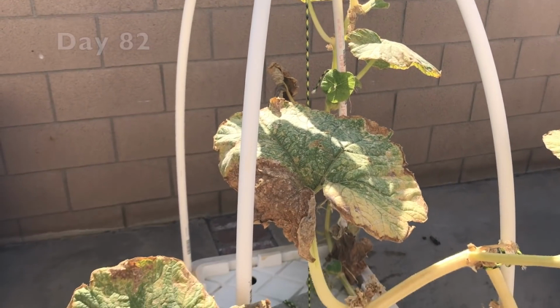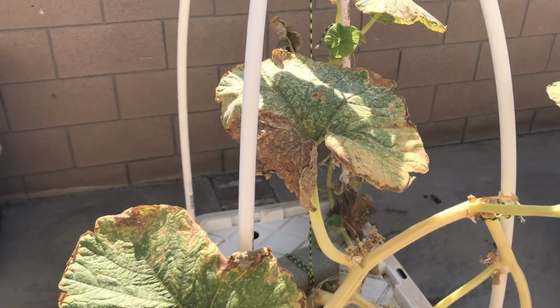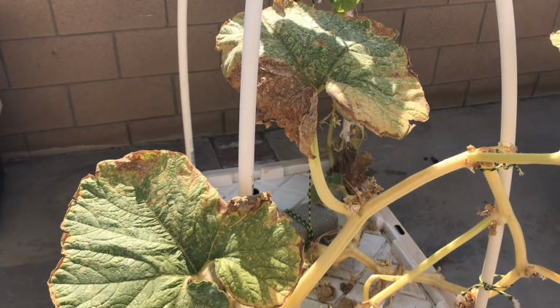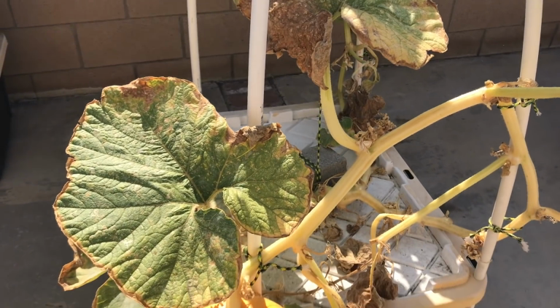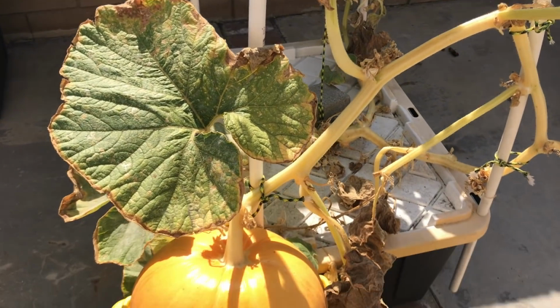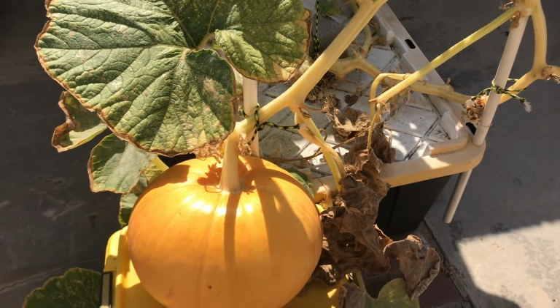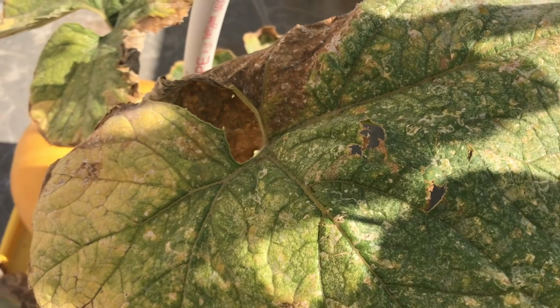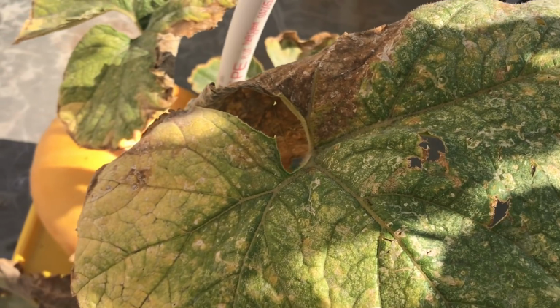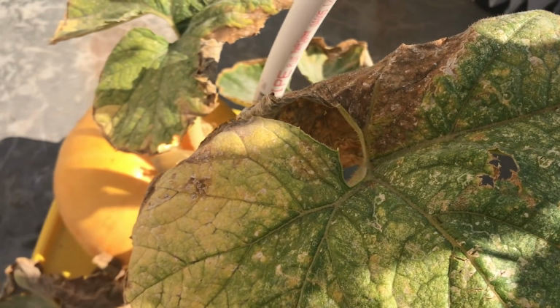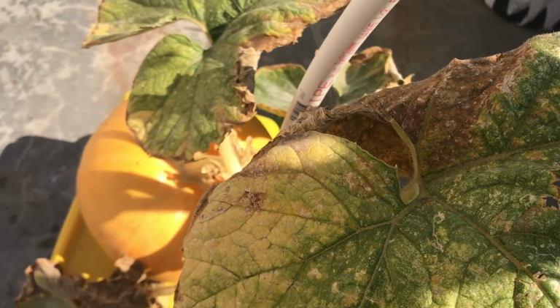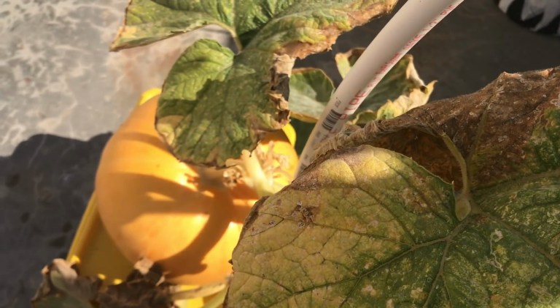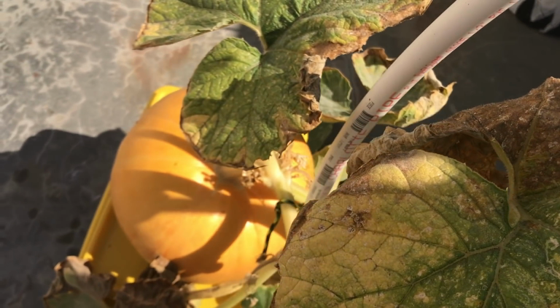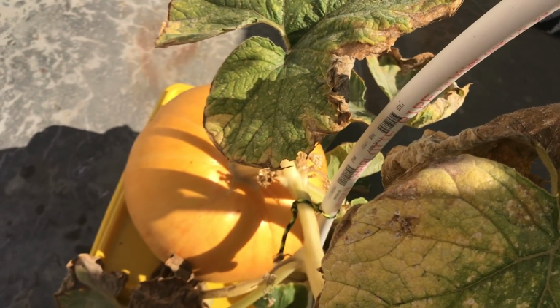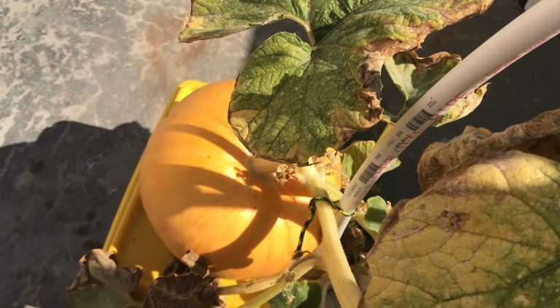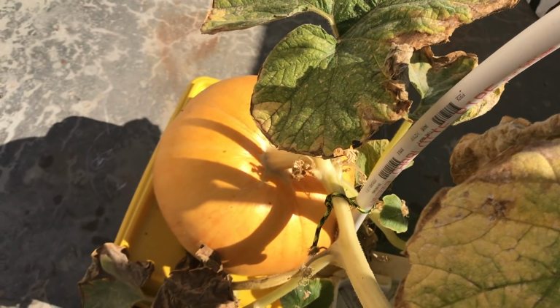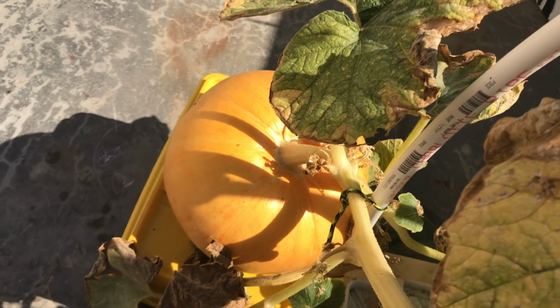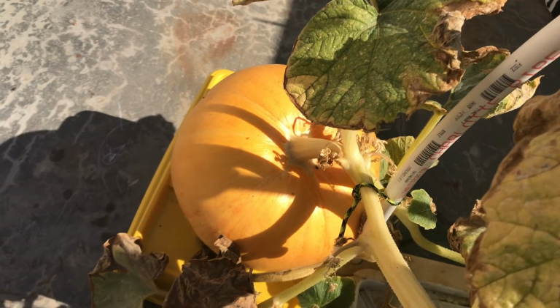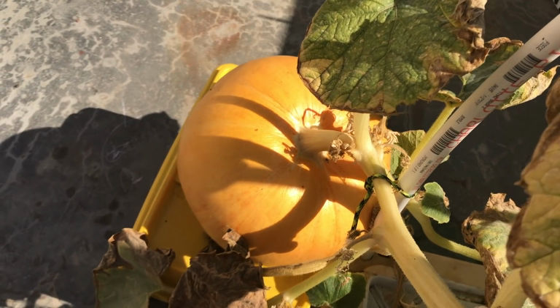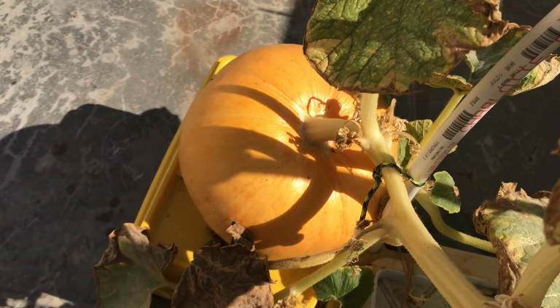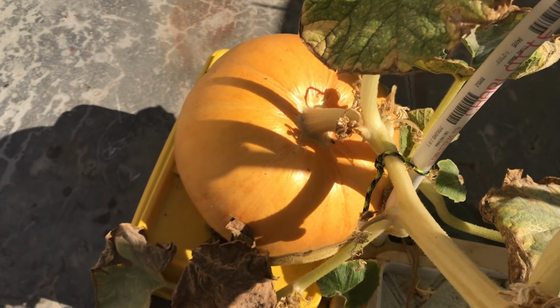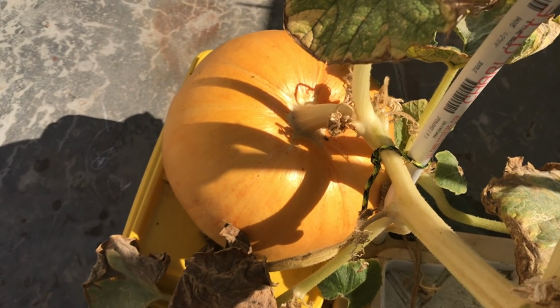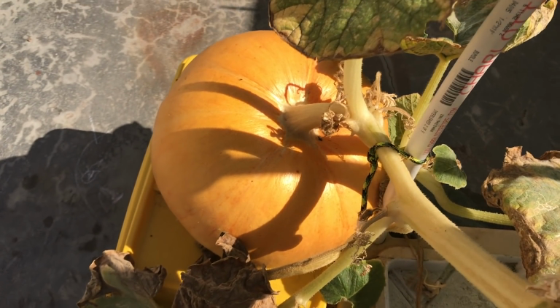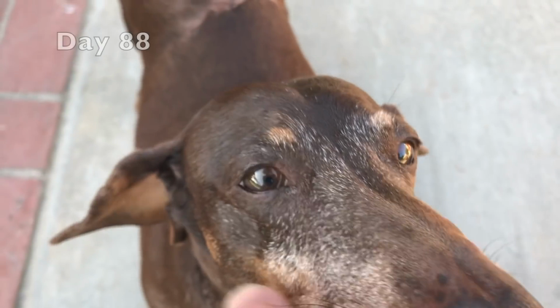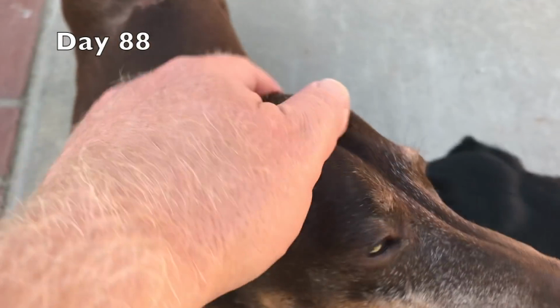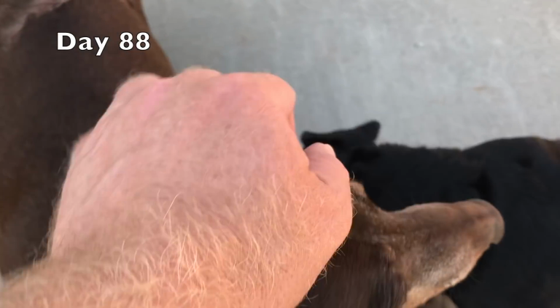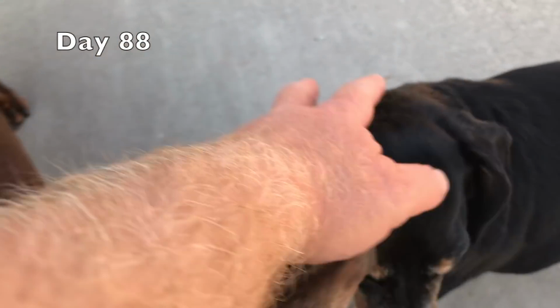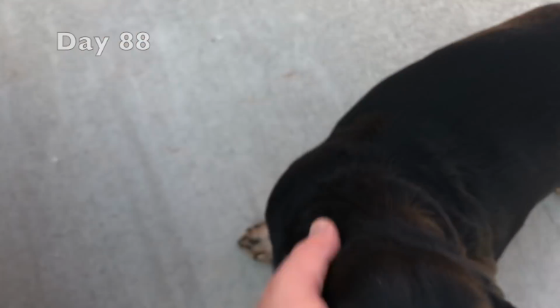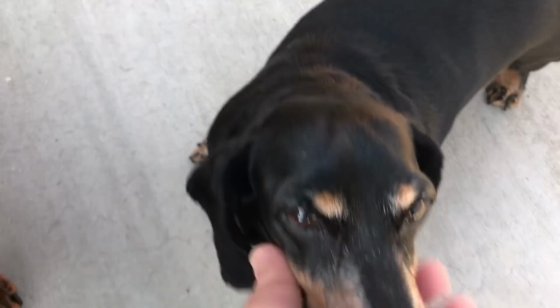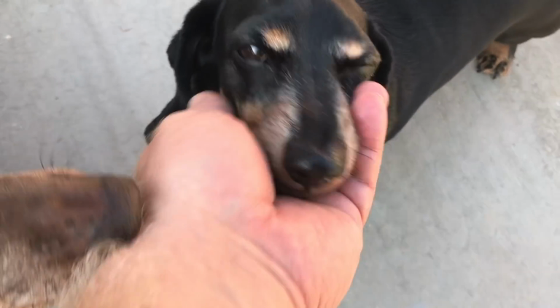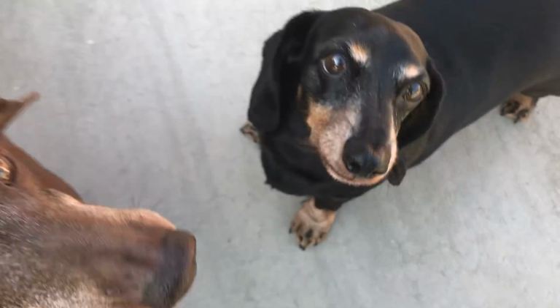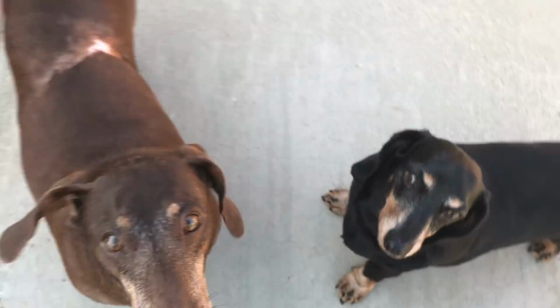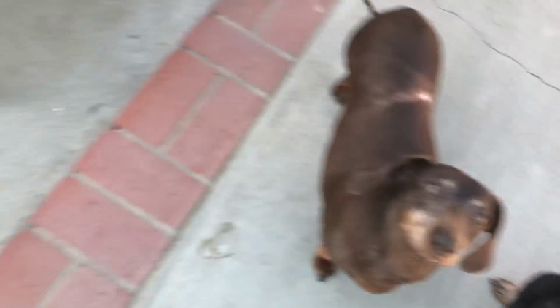Well, it doesn't weigh a hundred pounds, but it's nice to see it turn orange. Three jungle dogs — let's go get a pumpkin, come on.